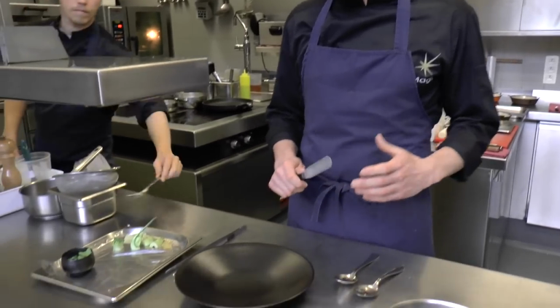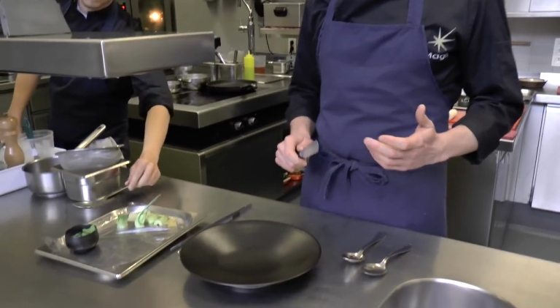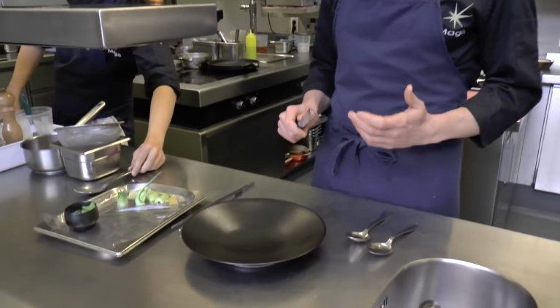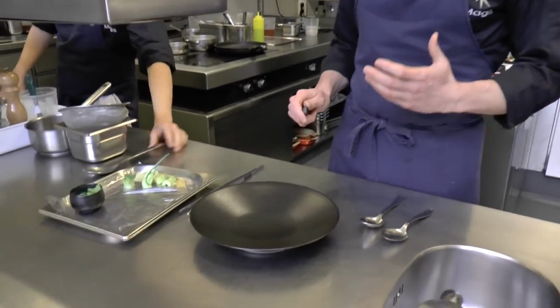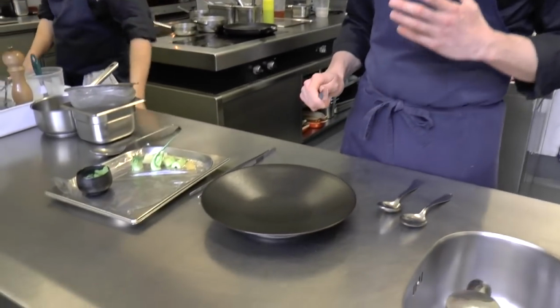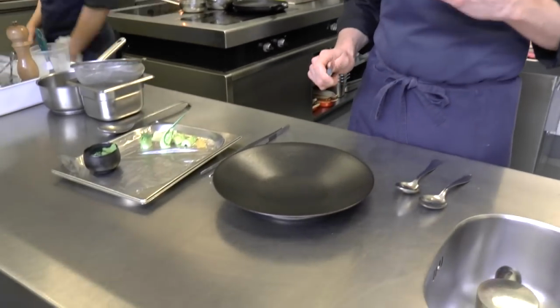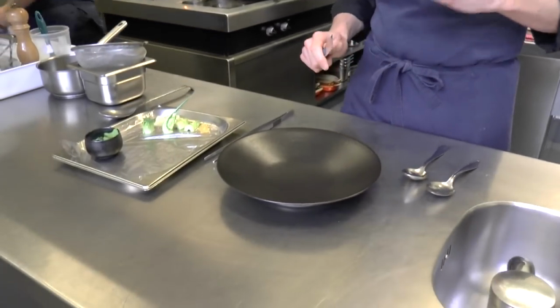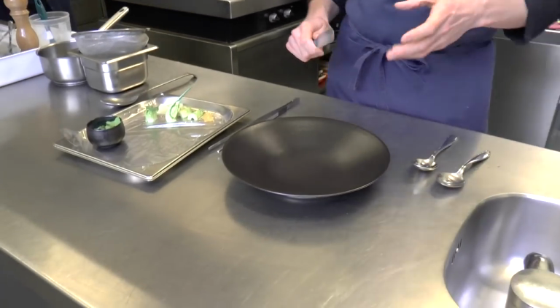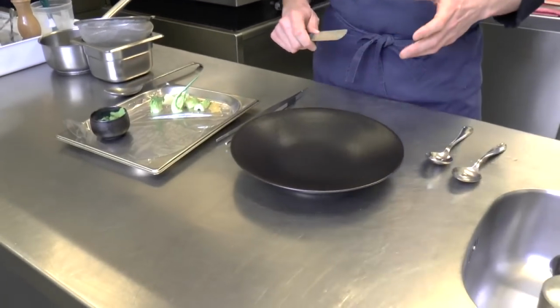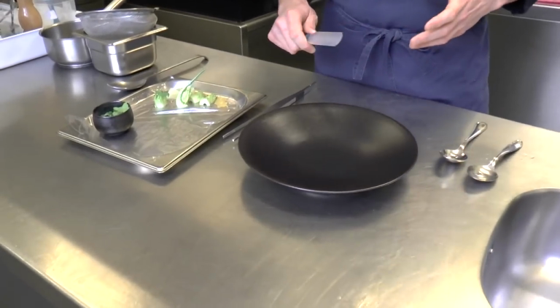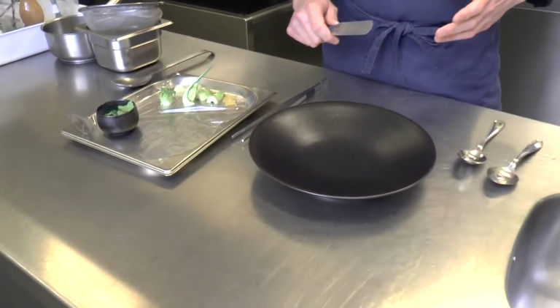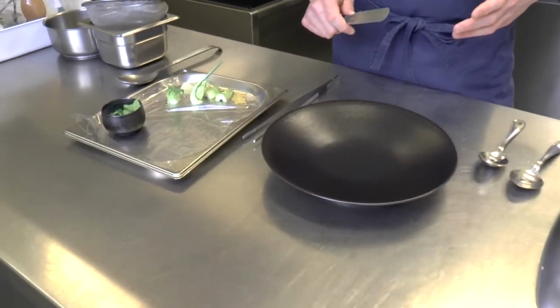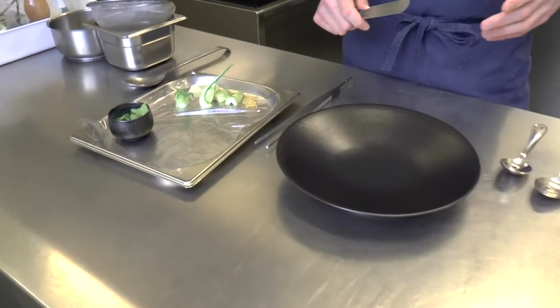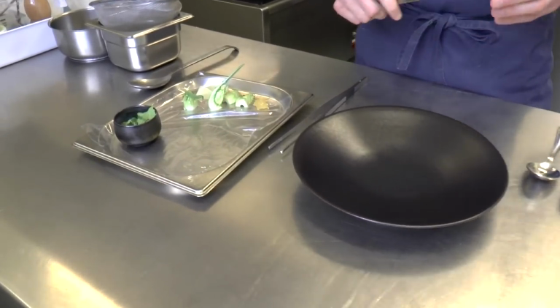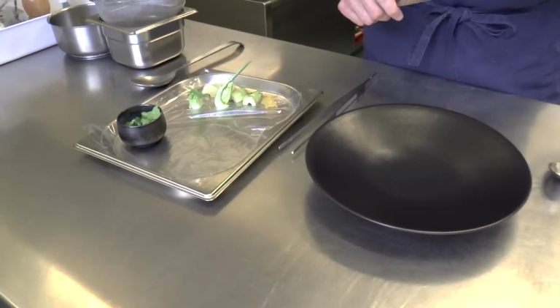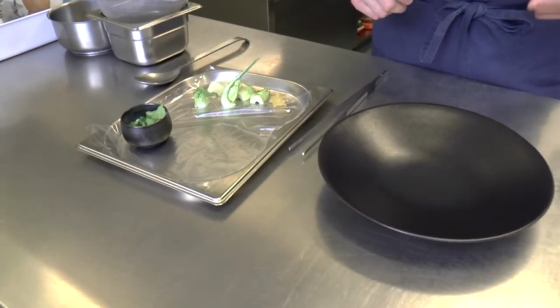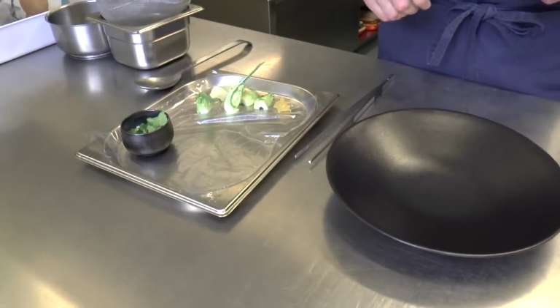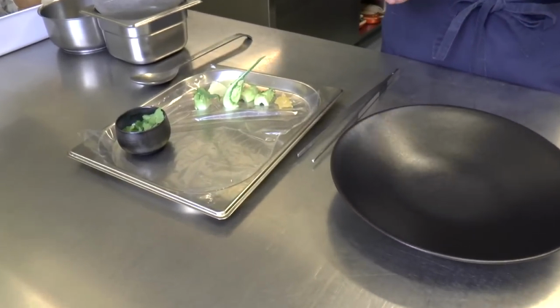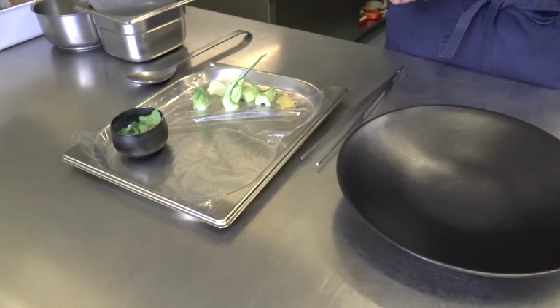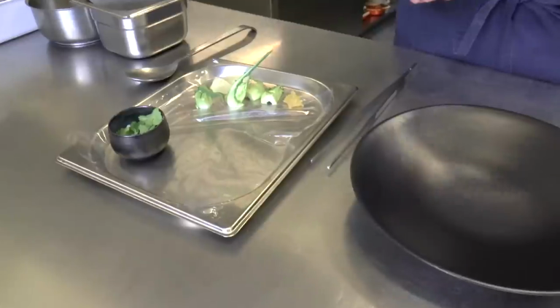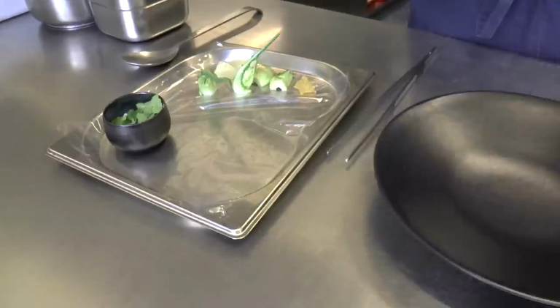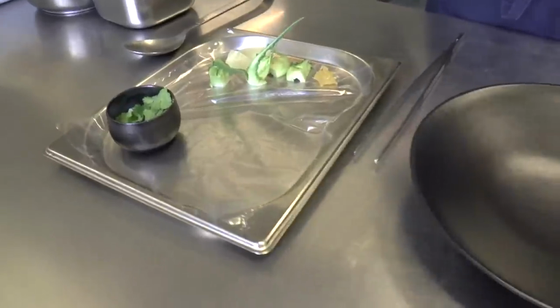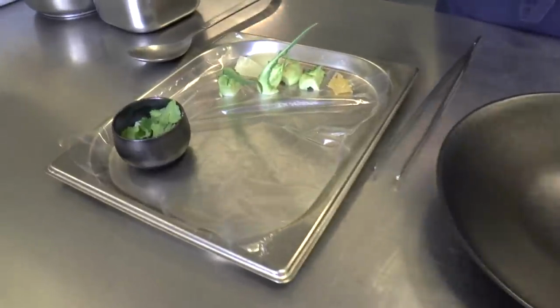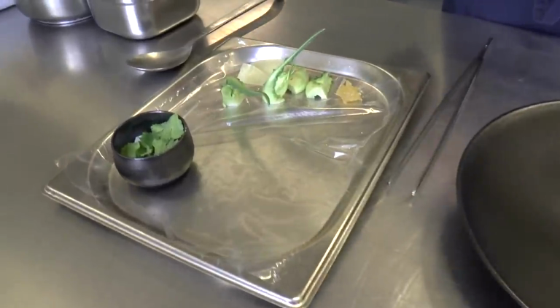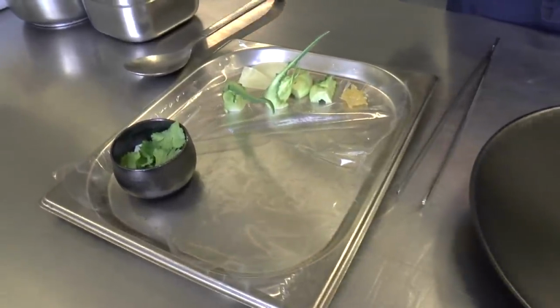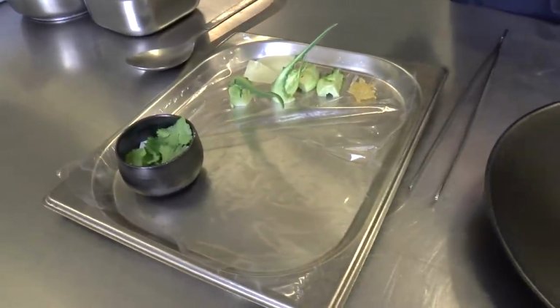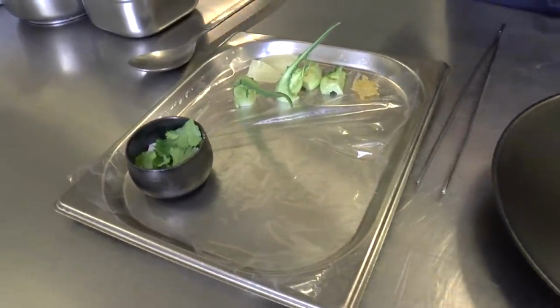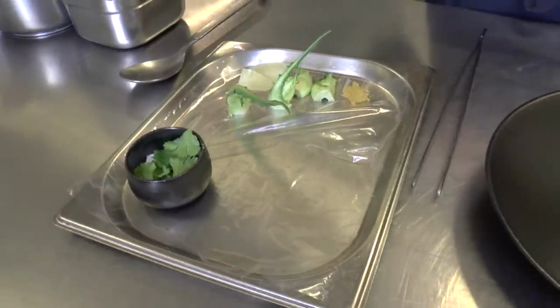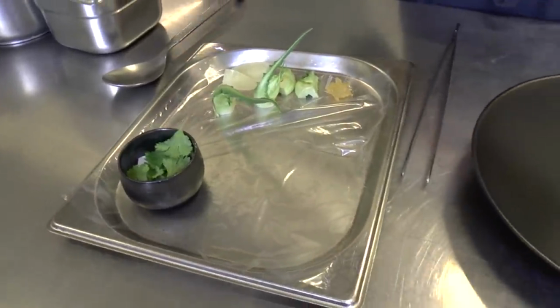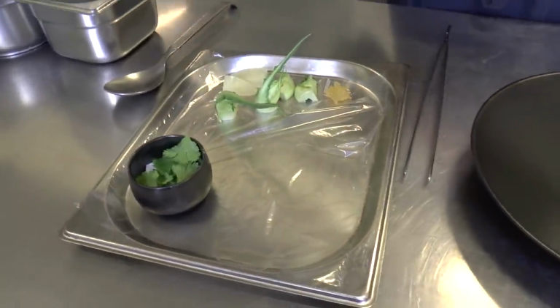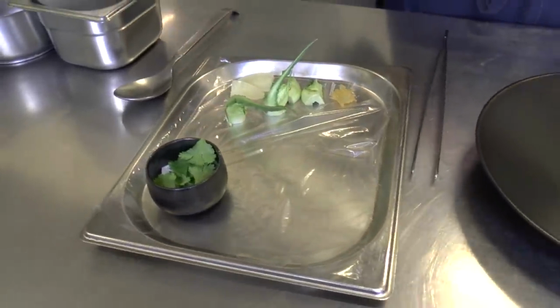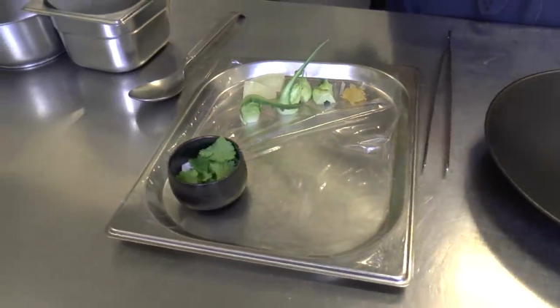We are using the bushel mussels together with a razor shell, carpet shell and scallops.